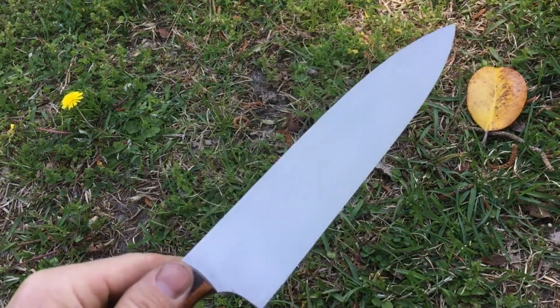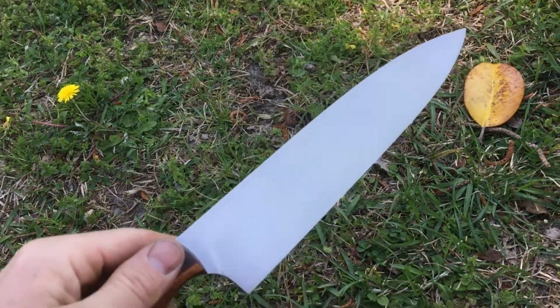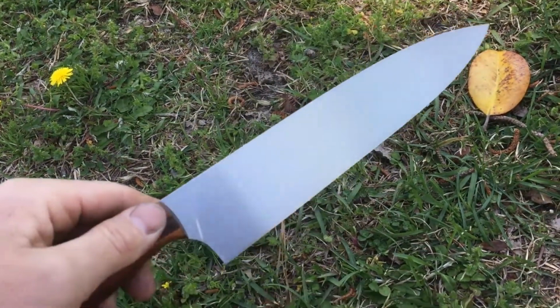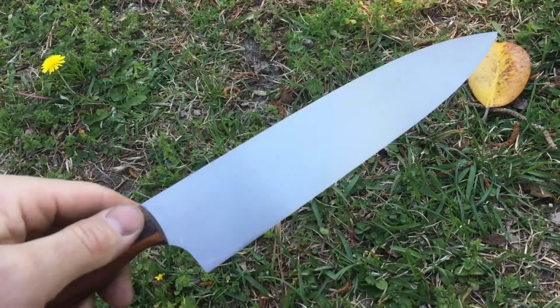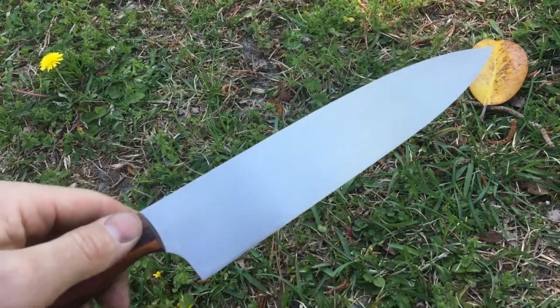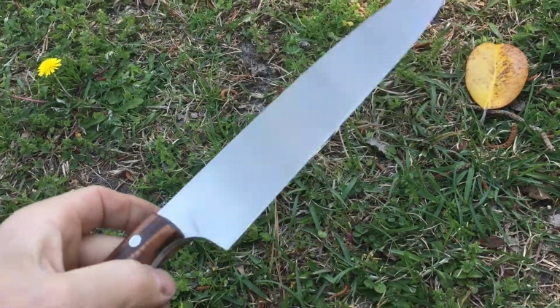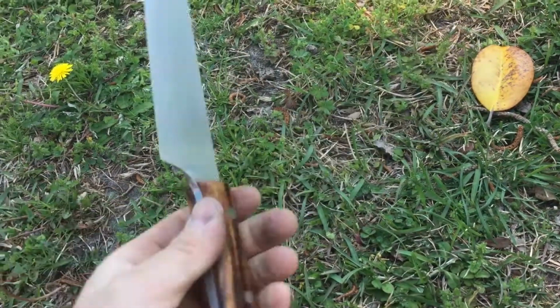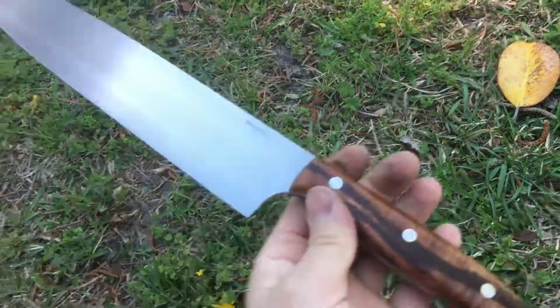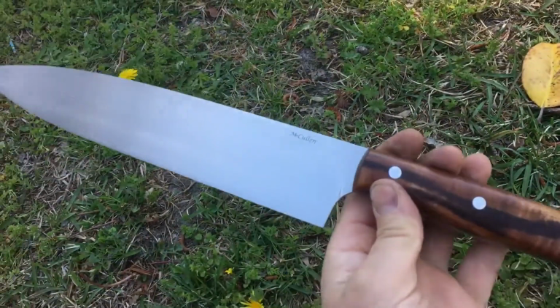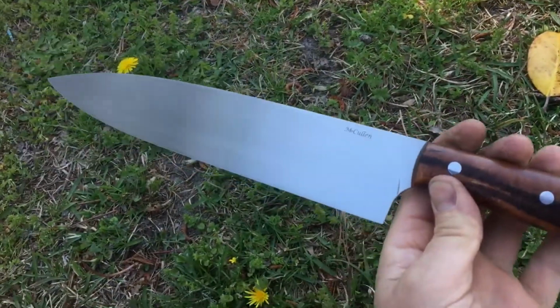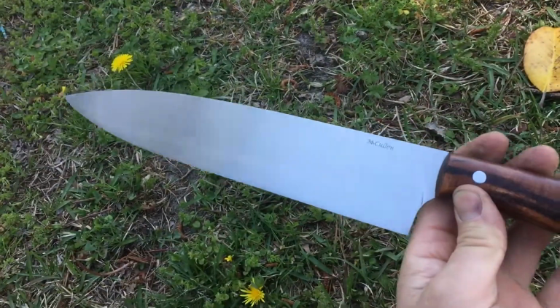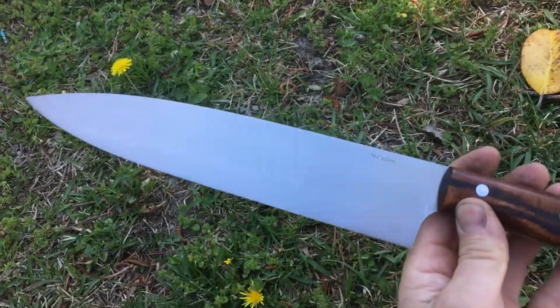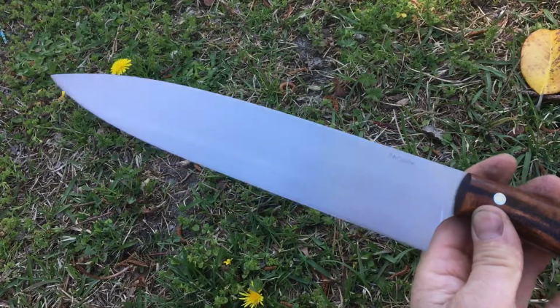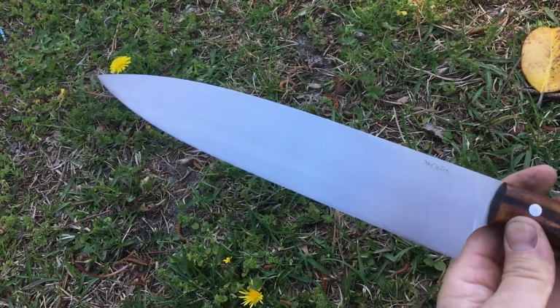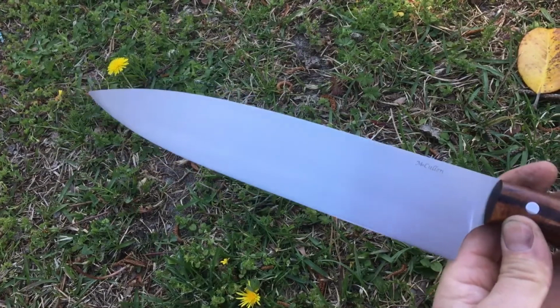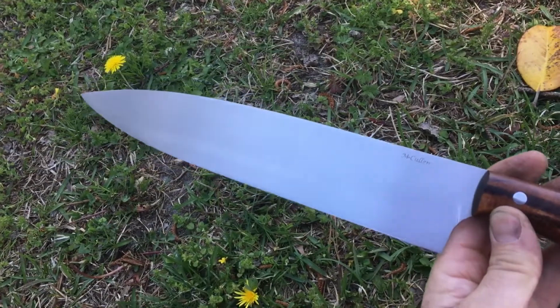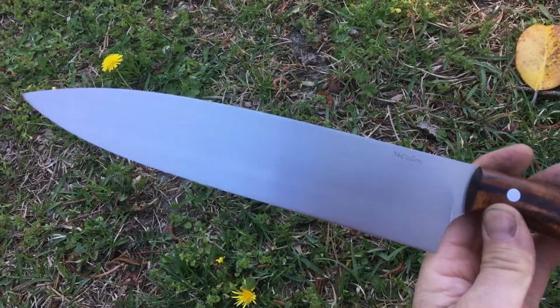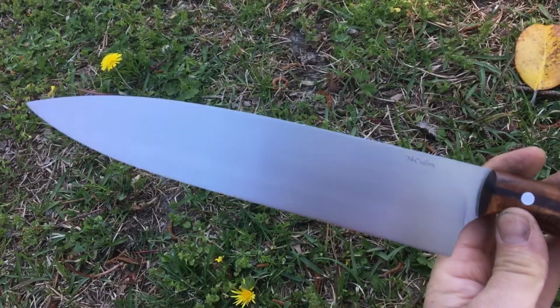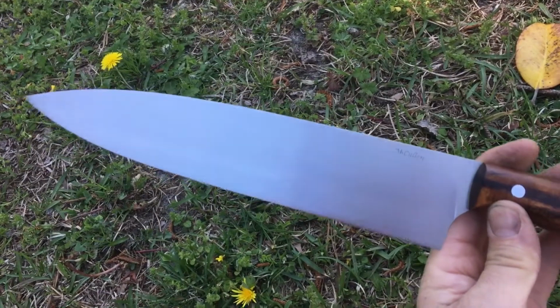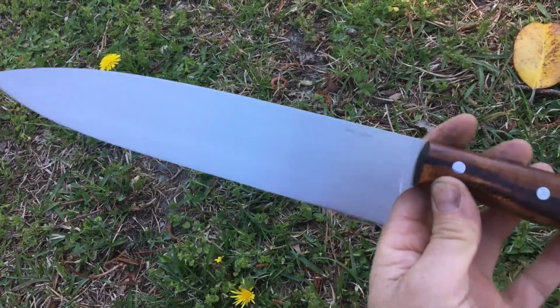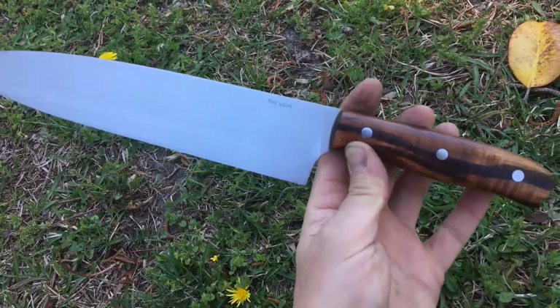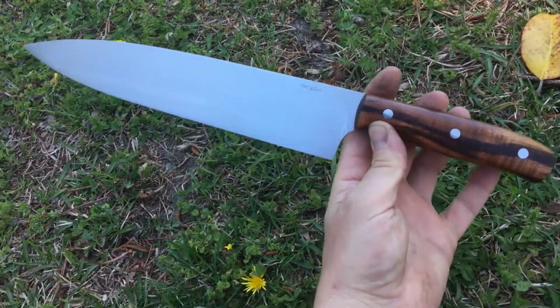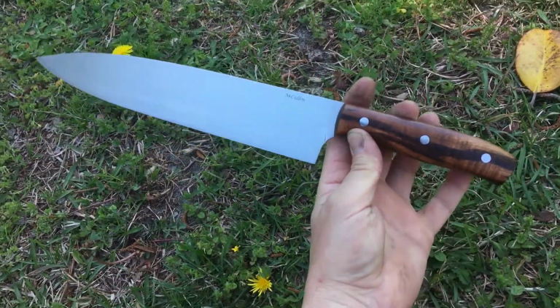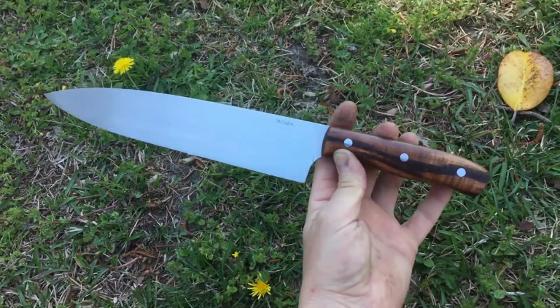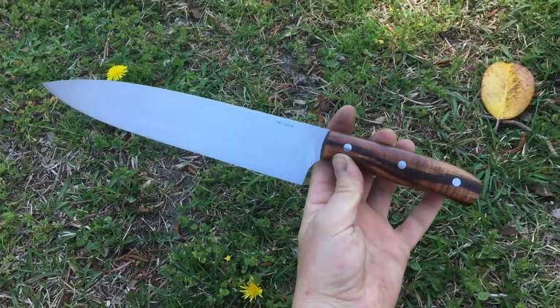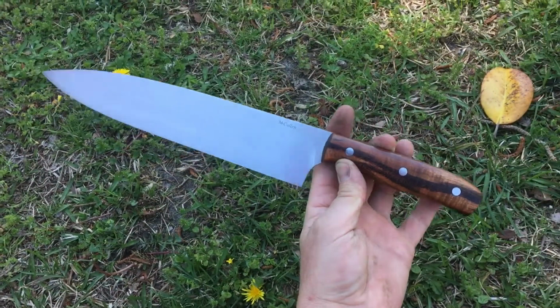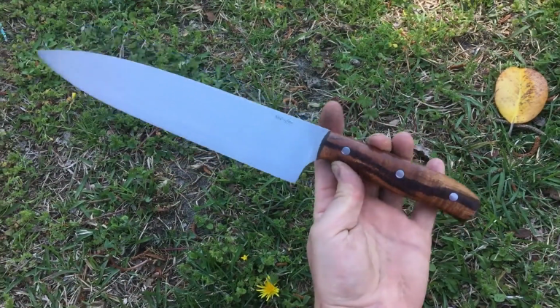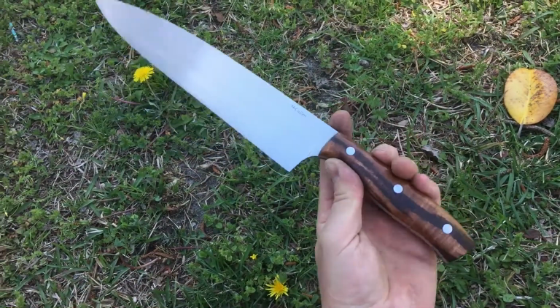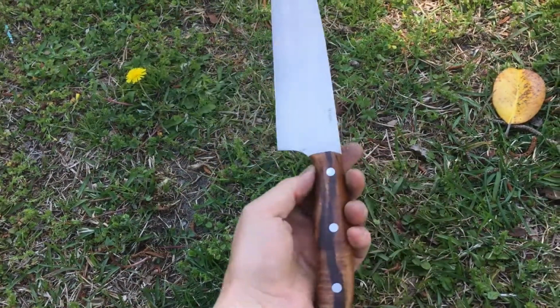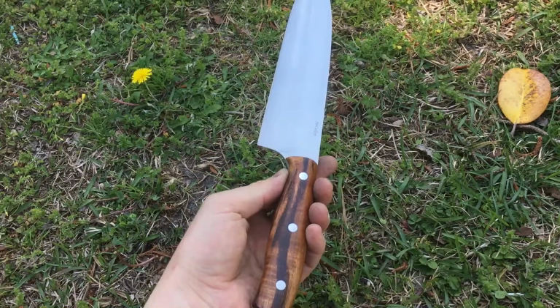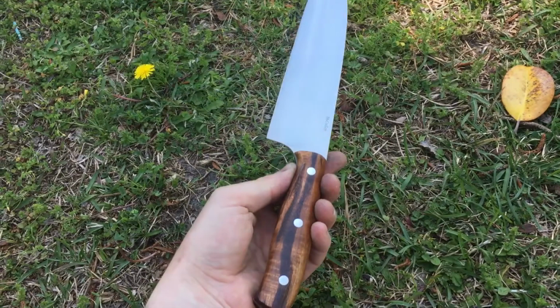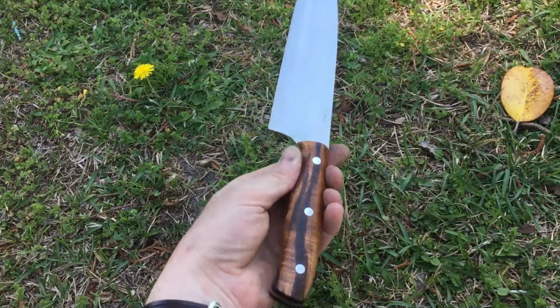Very comfortable knife in hand. Over neutral balance. It's a nice all-around pattern.